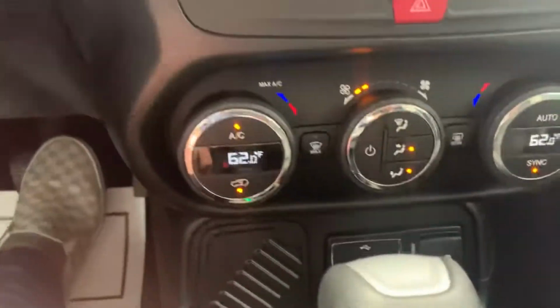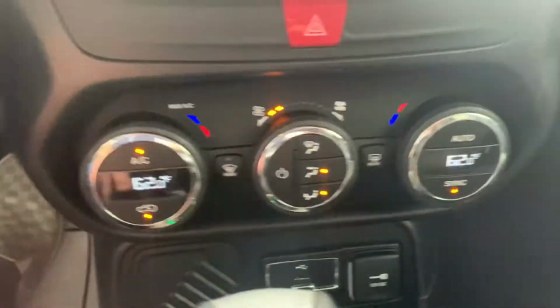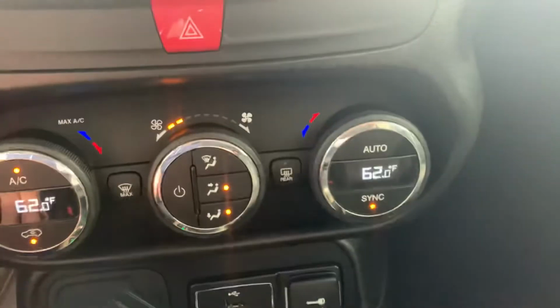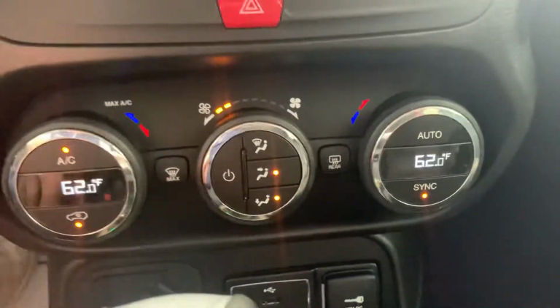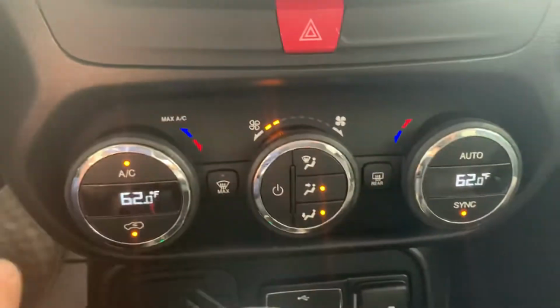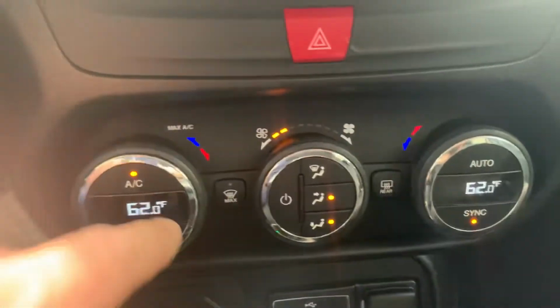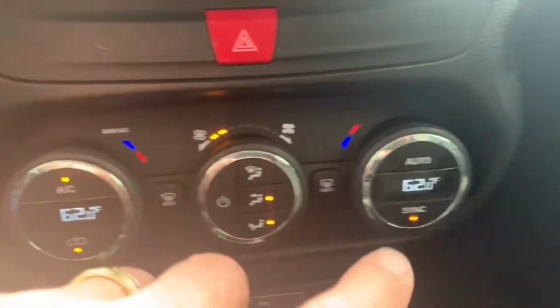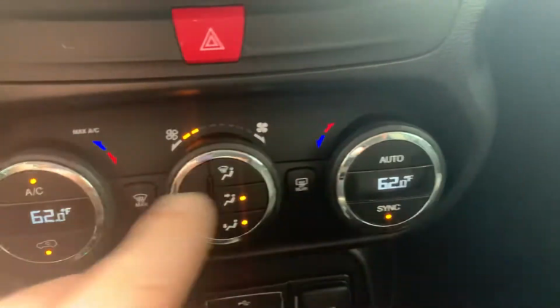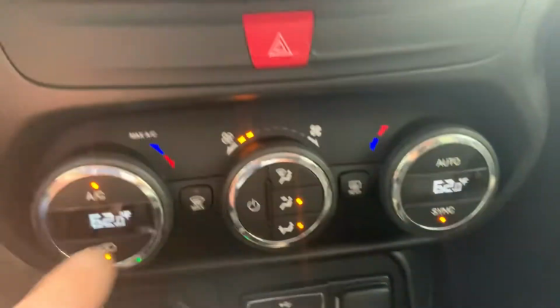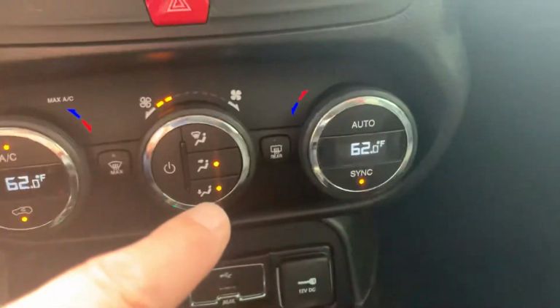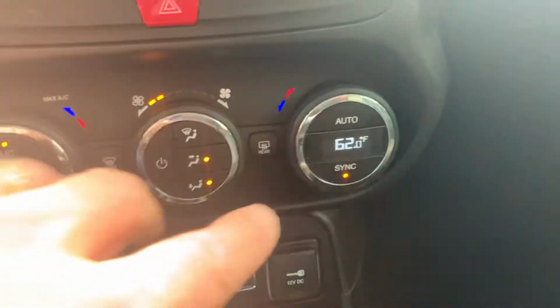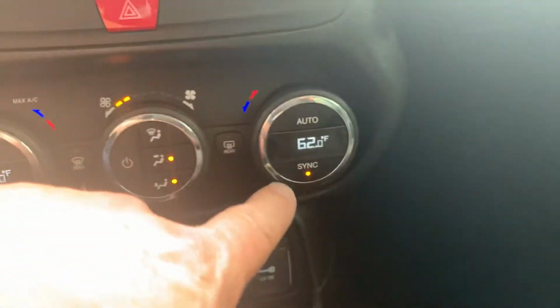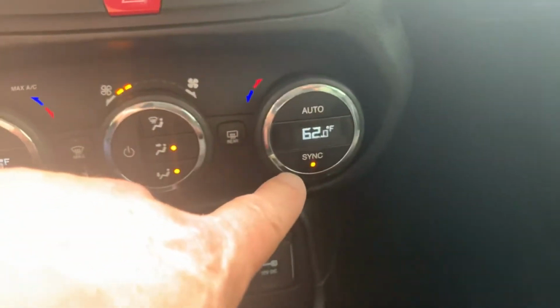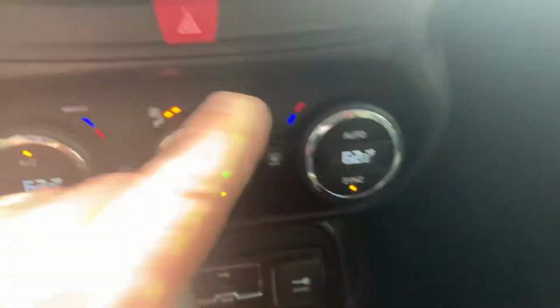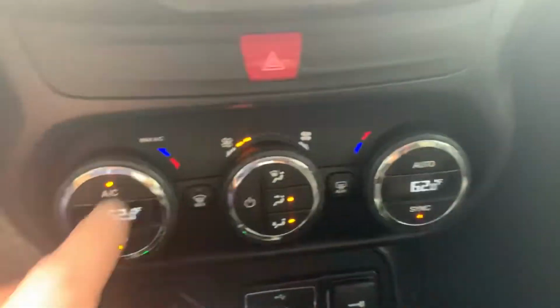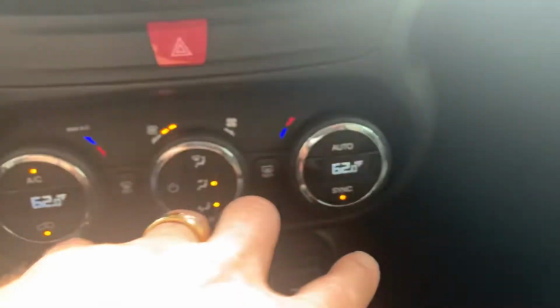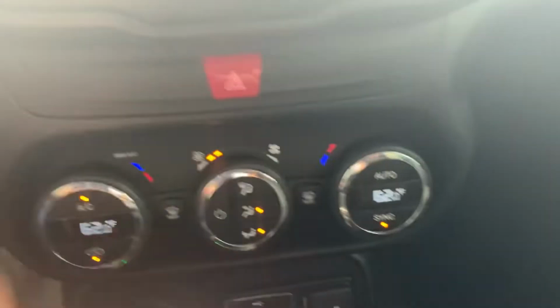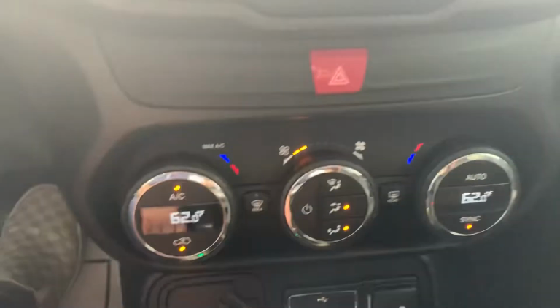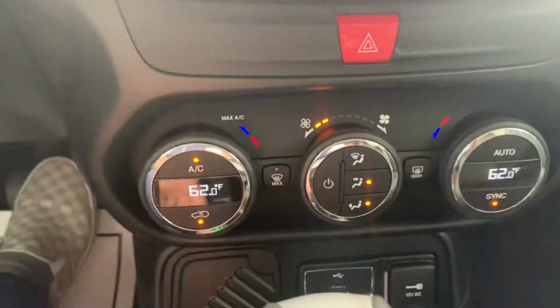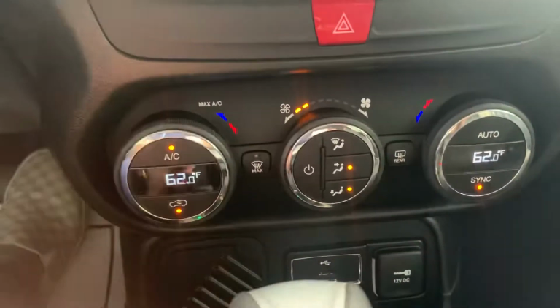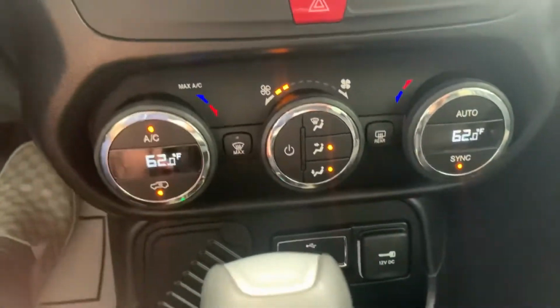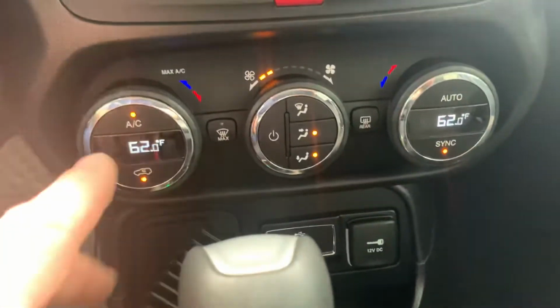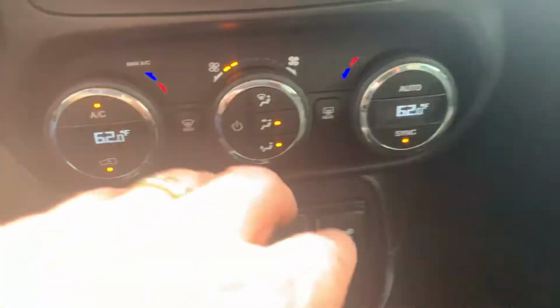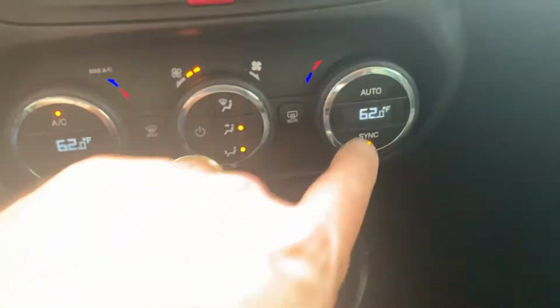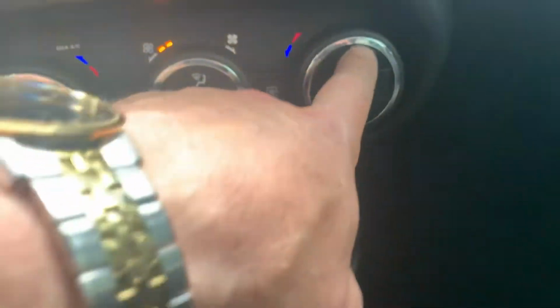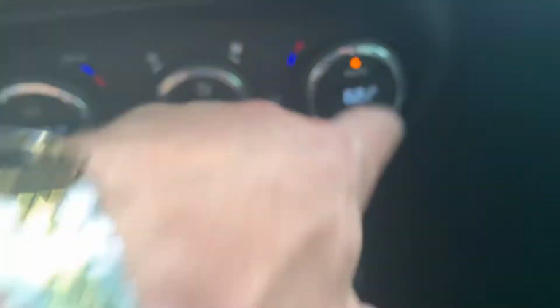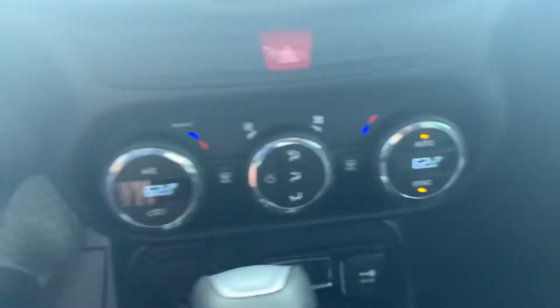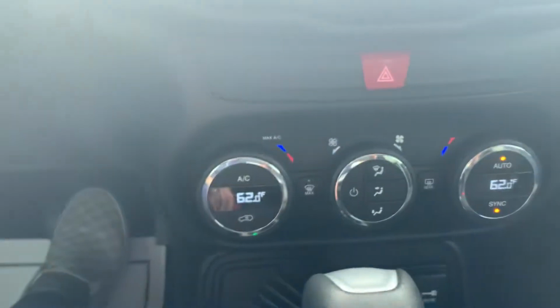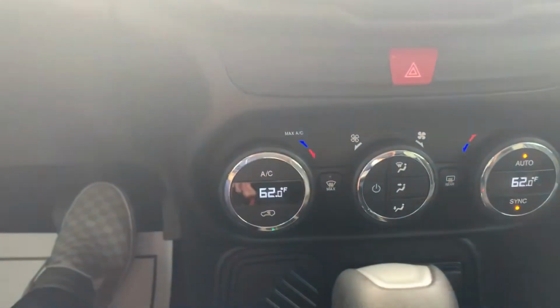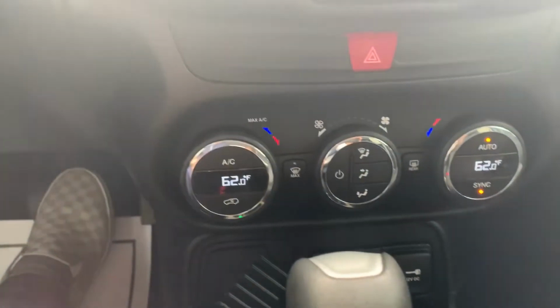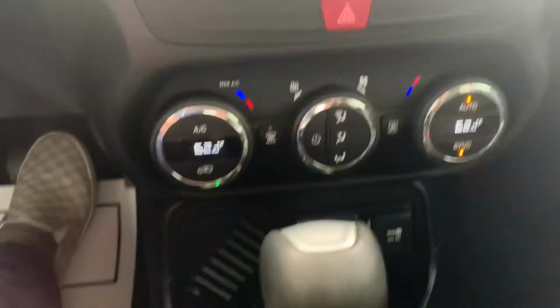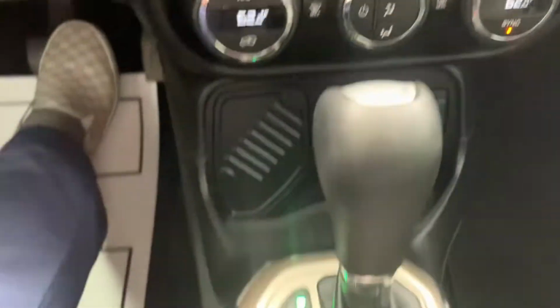Now this down here is a little more finished out with your digital climate controls, dual zone. So your passenger can control their air, your driver their air. You can hit auto and it'll just keep it at that temperature for you.